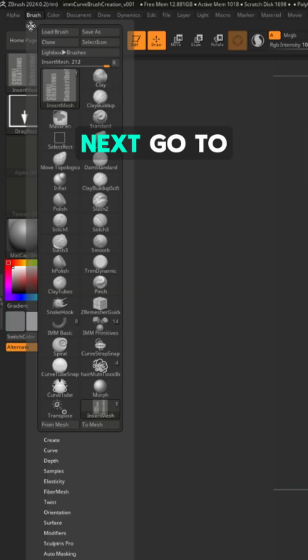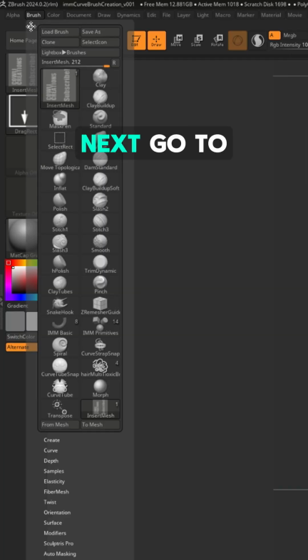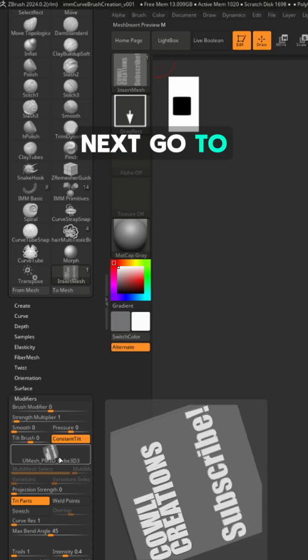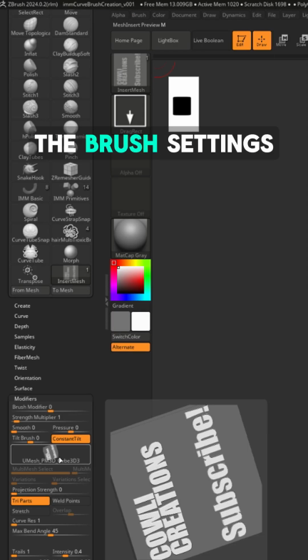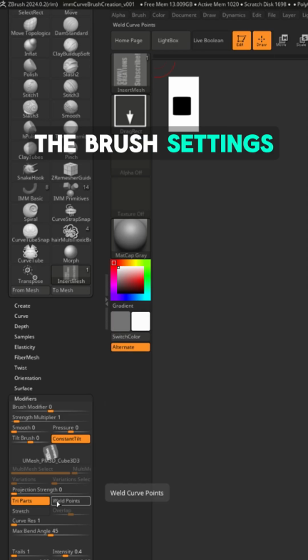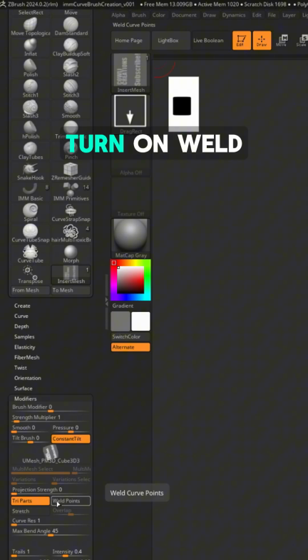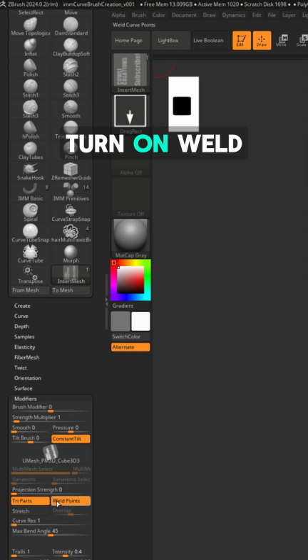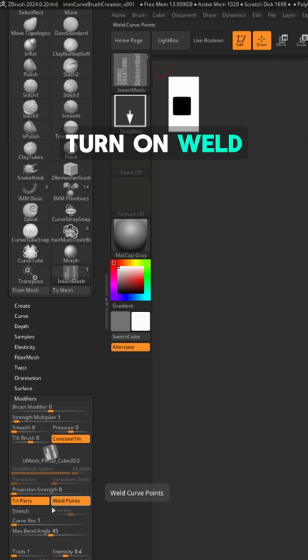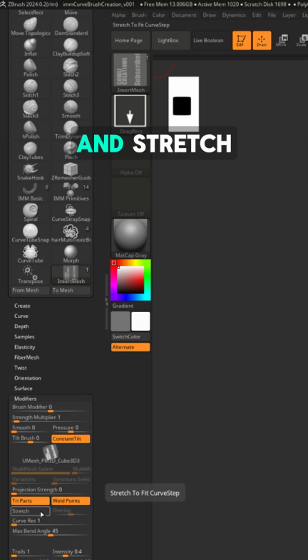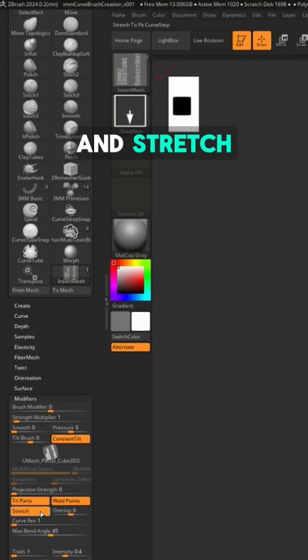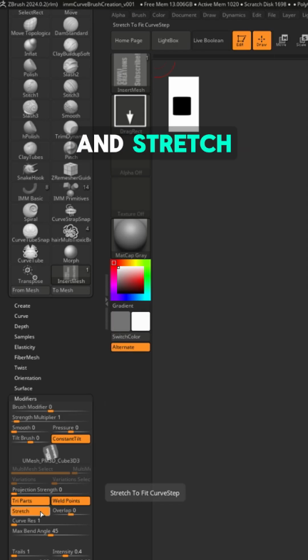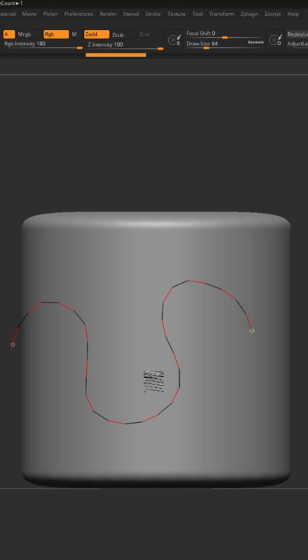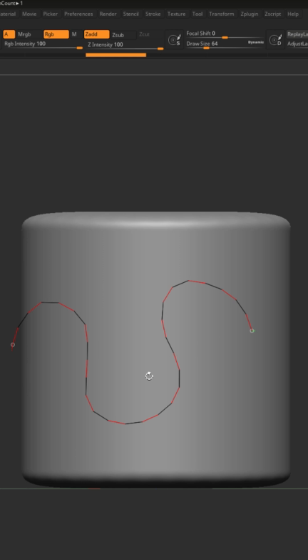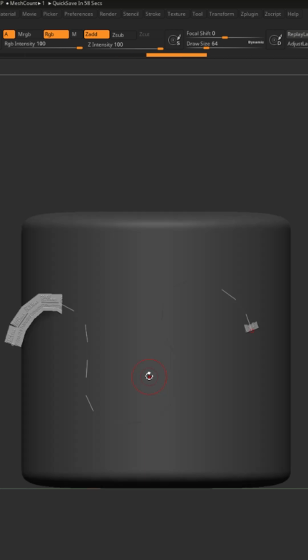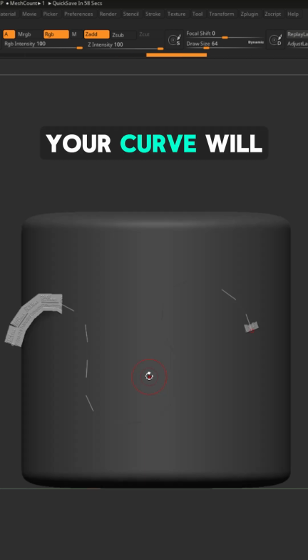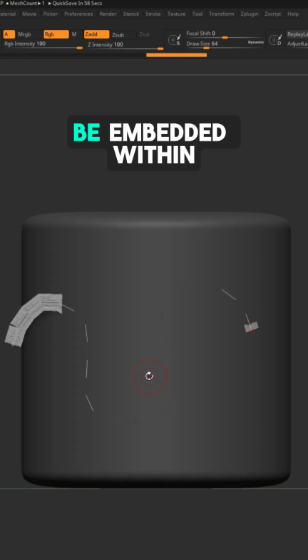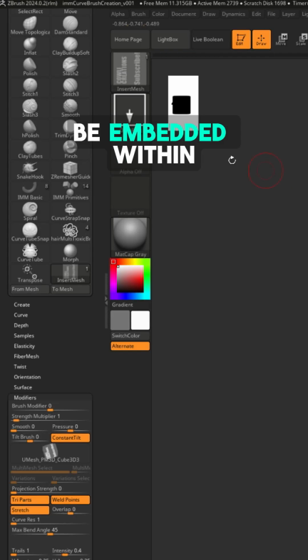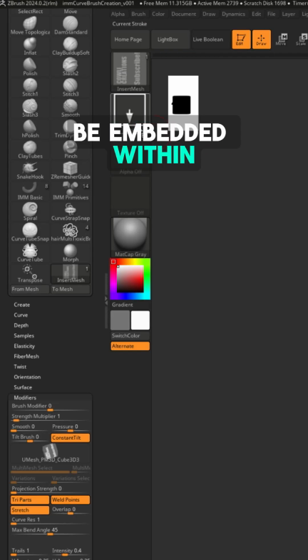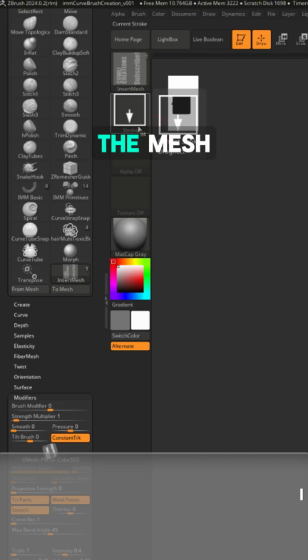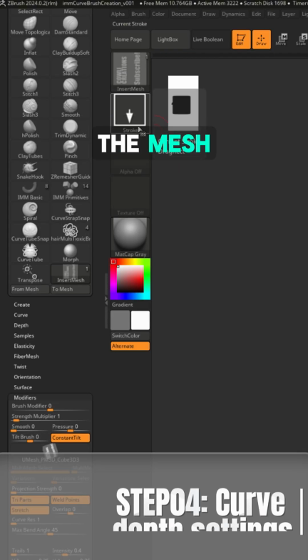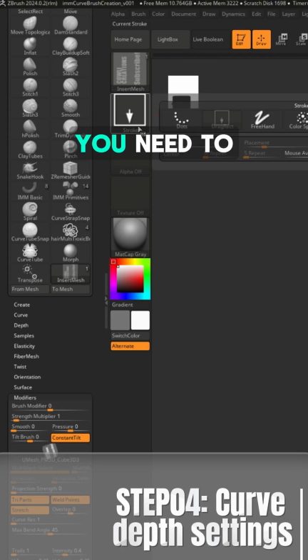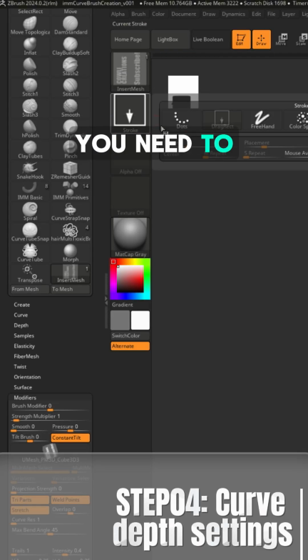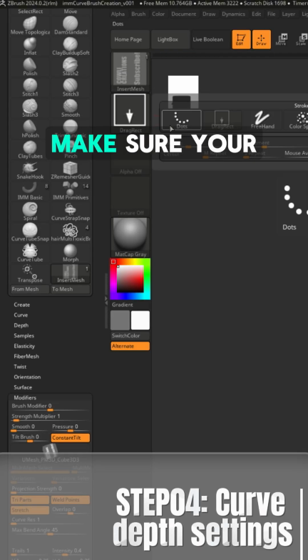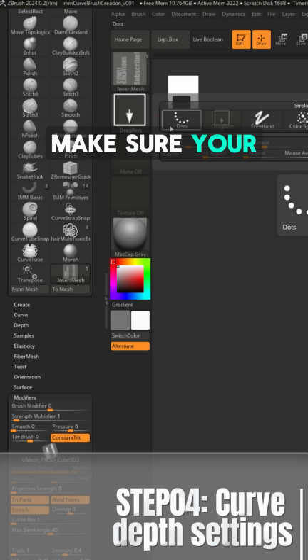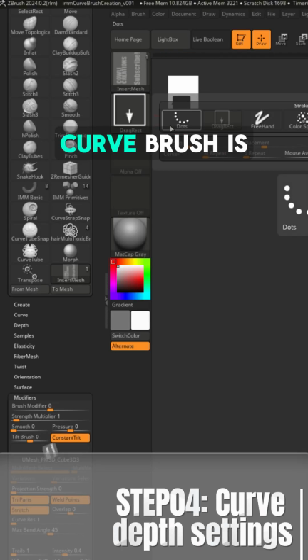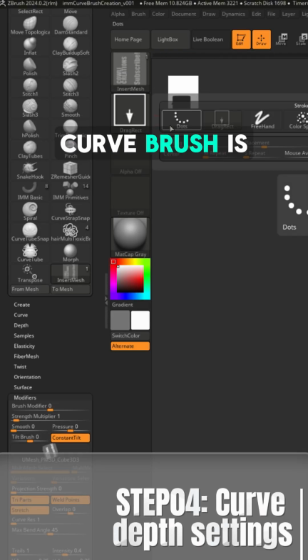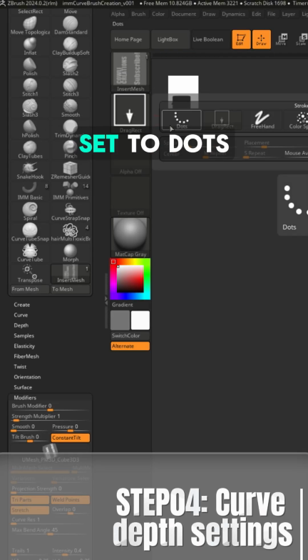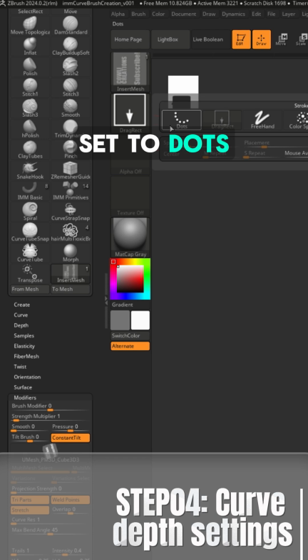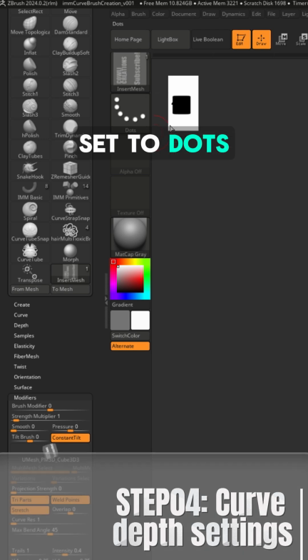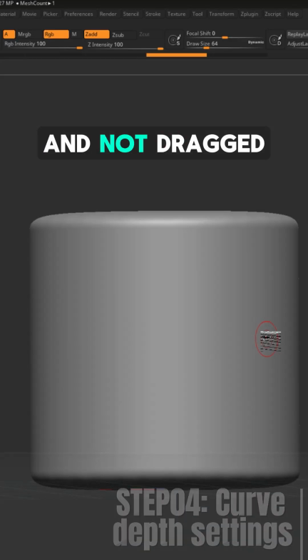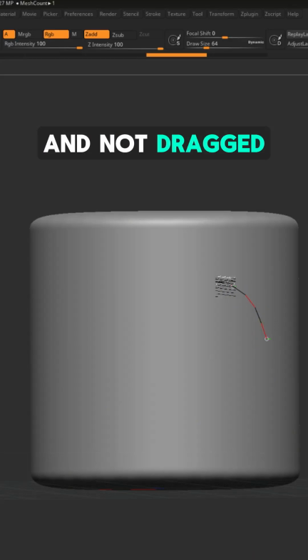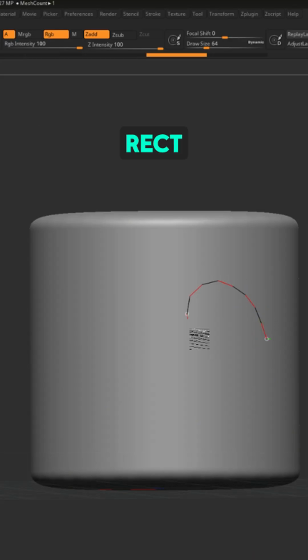Next, go to the brush settings and turn on weld and stretch. At first glance, your curve will be embedded within the mesh. You need to make sure your curve brush is set to dots and not drag rect.